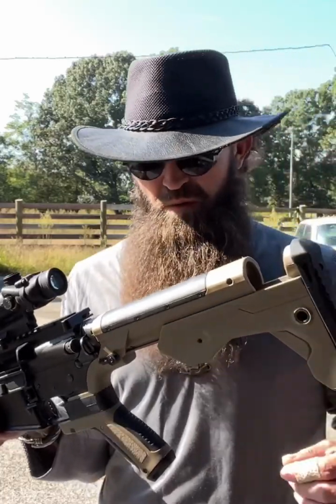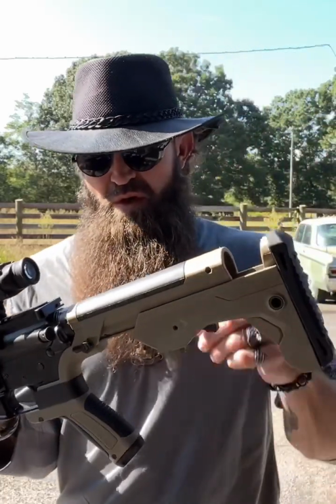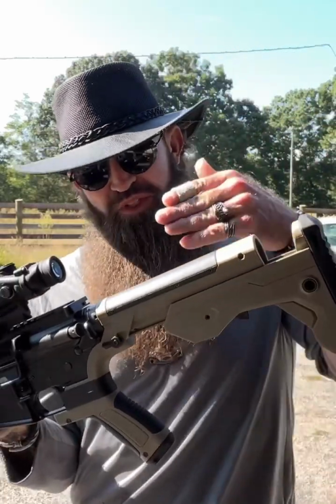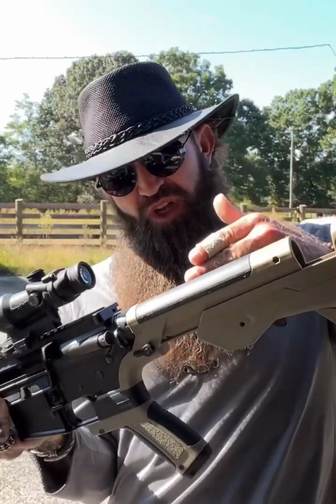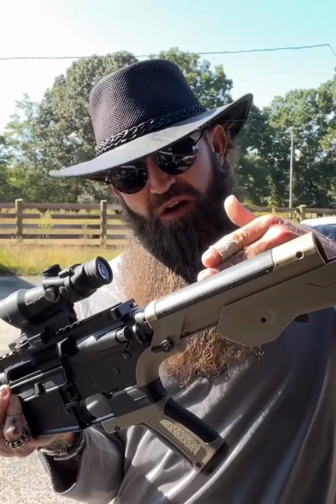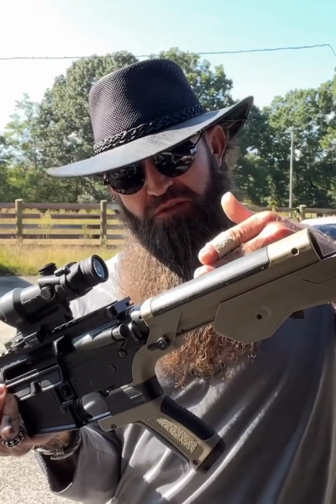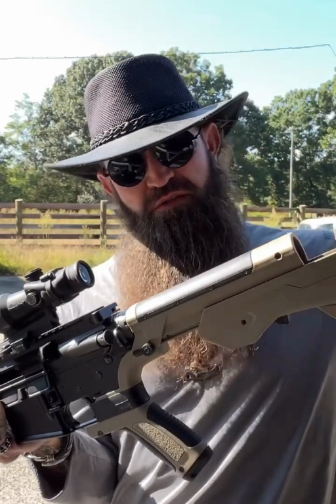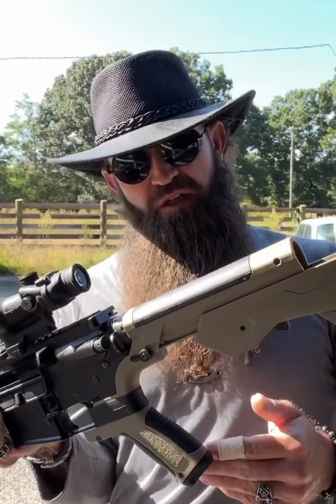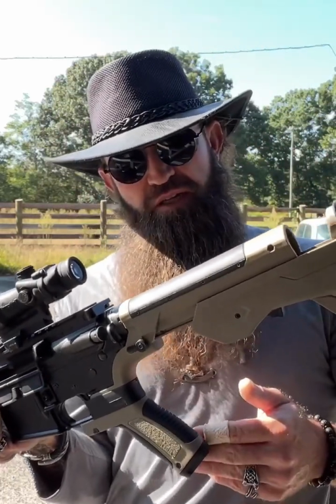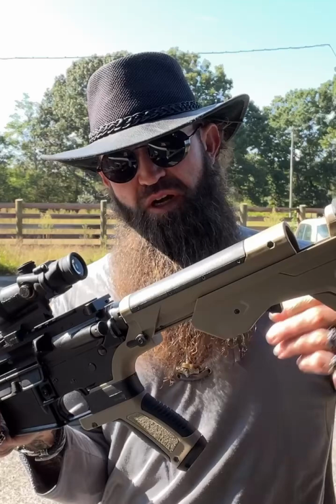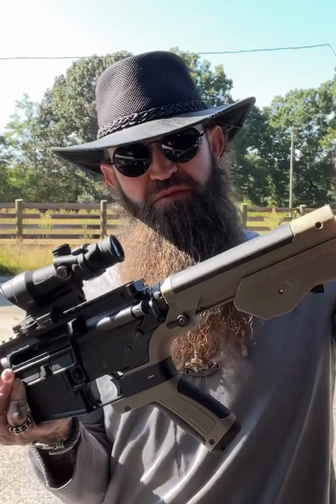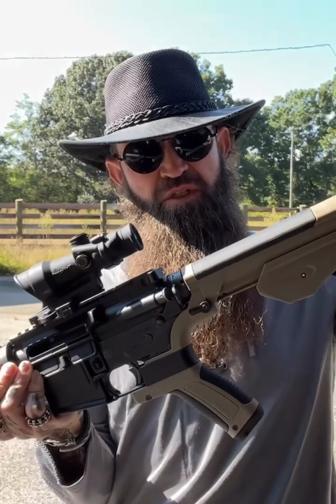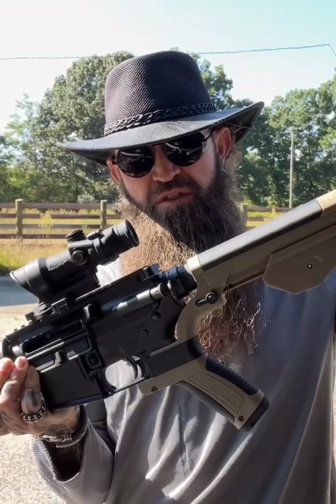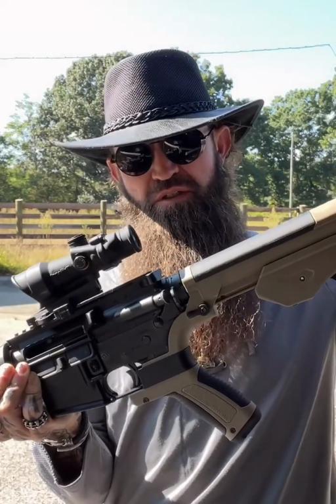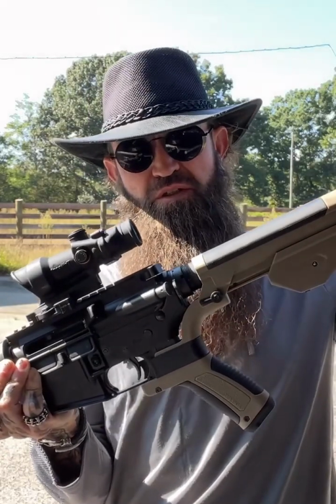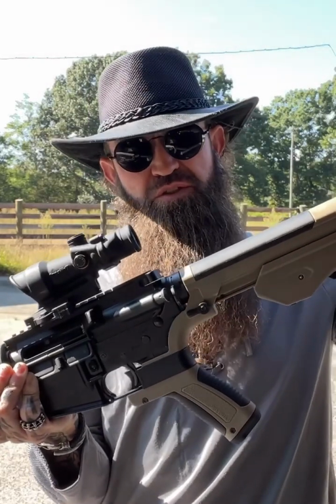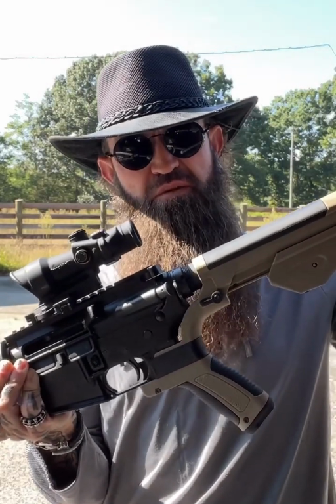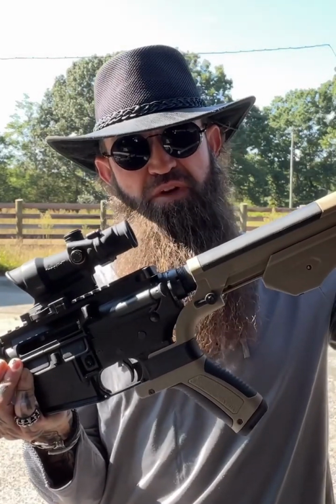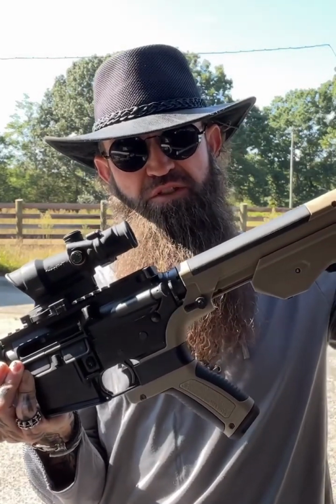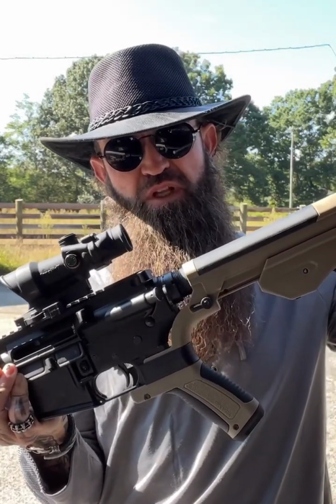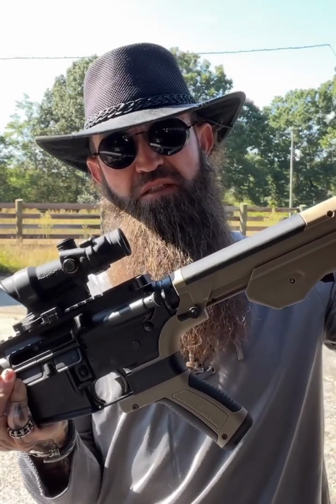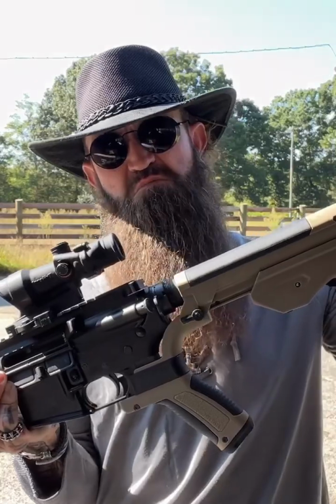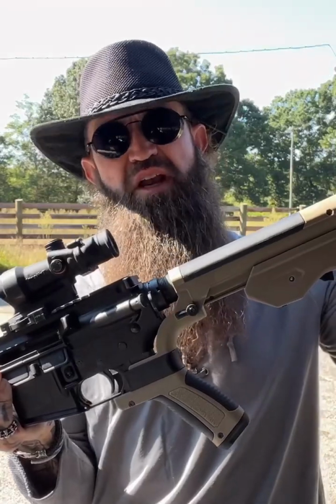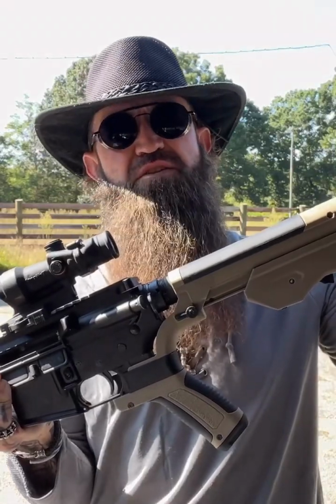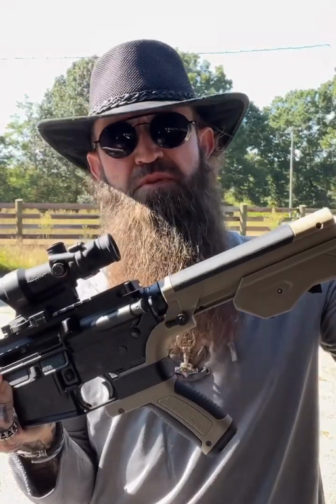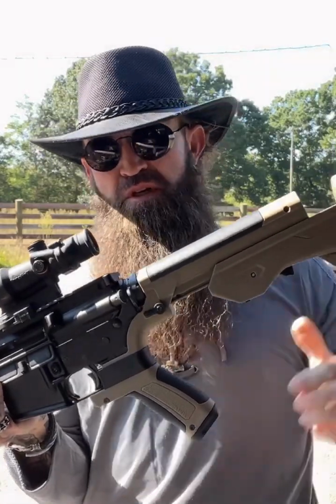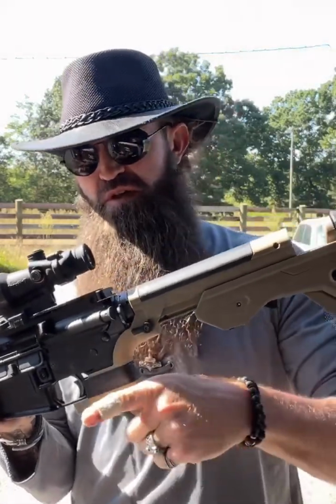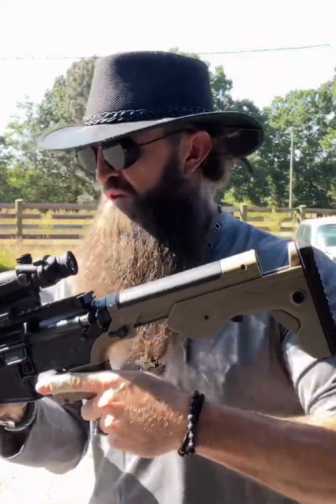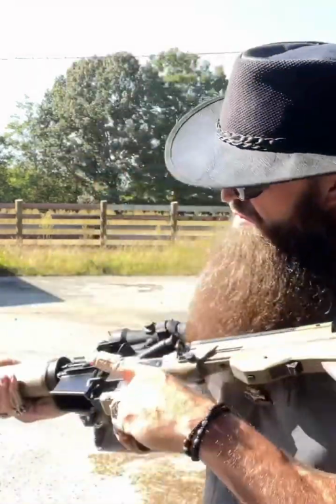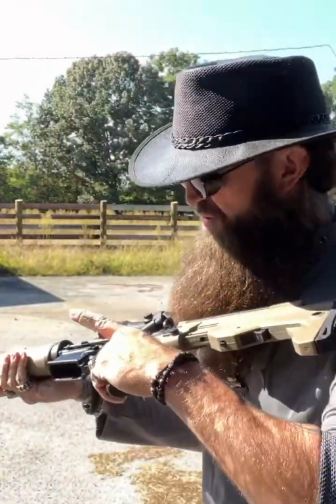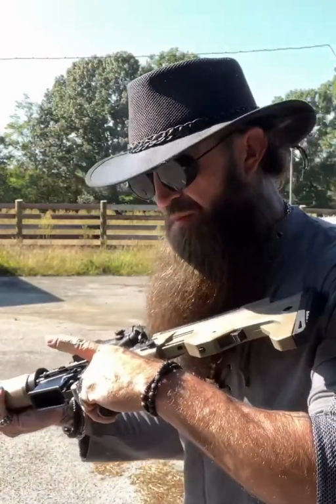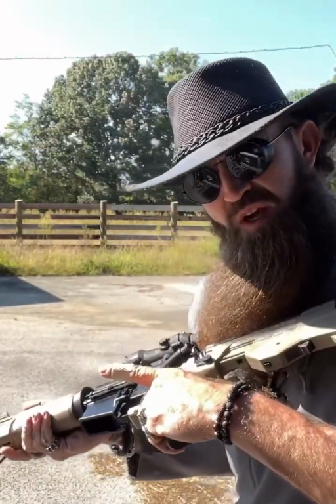With the stock on and unlocked here on the bottom, the stock can move ever so slightly — about a half inch. So when you want to bump fire...